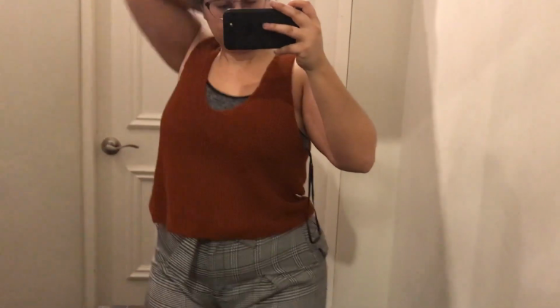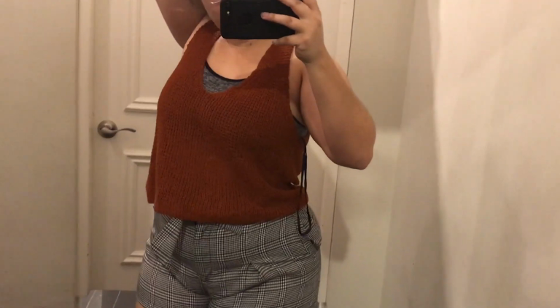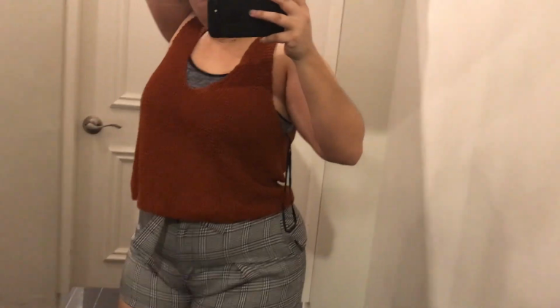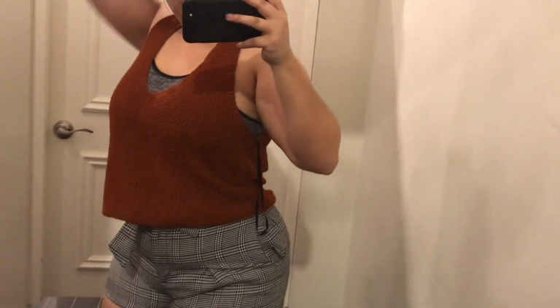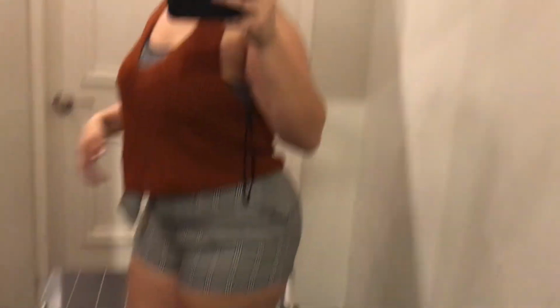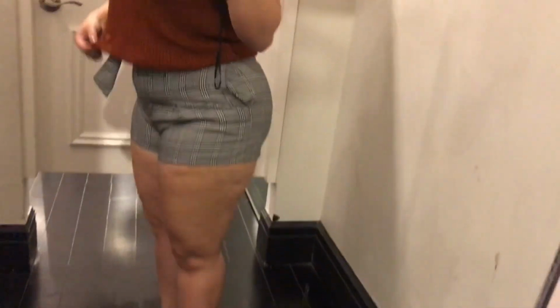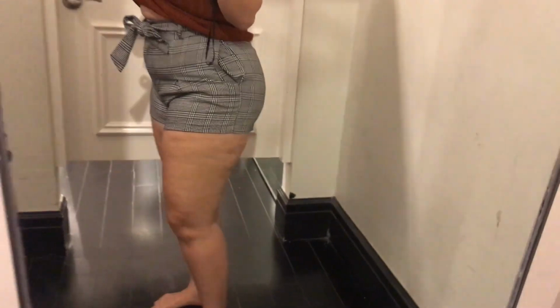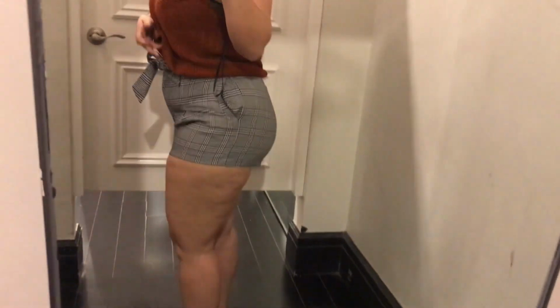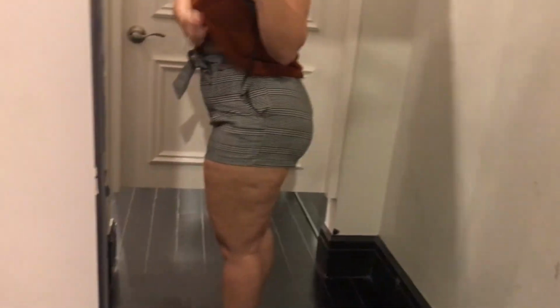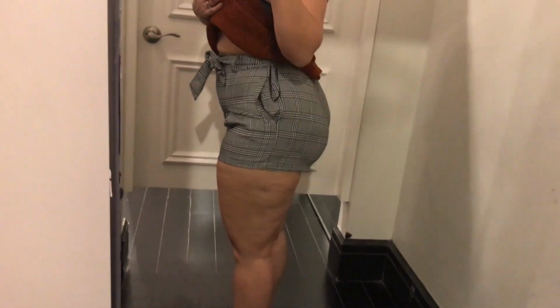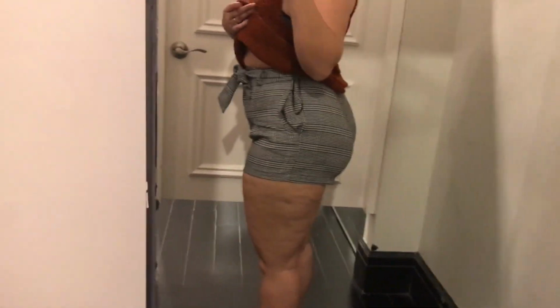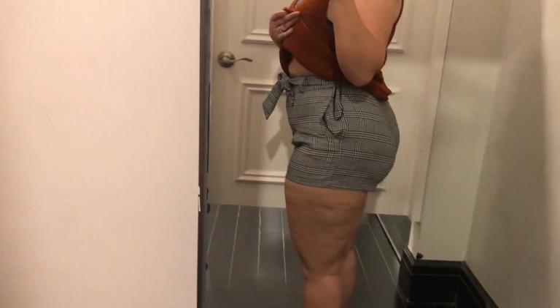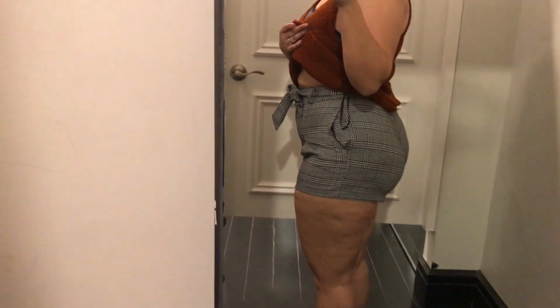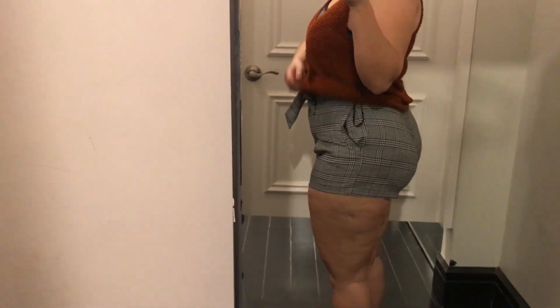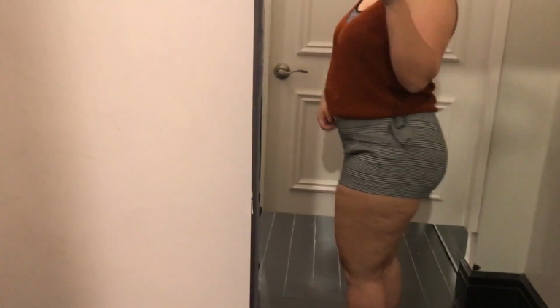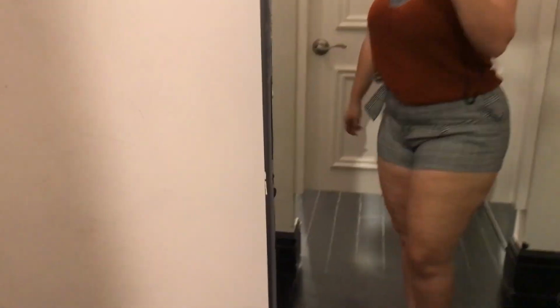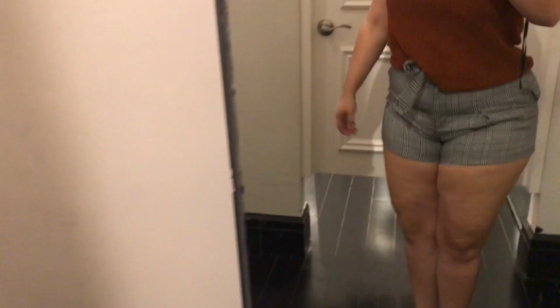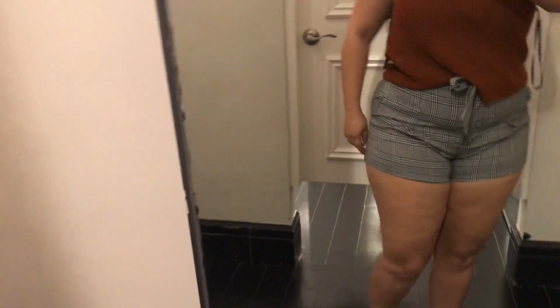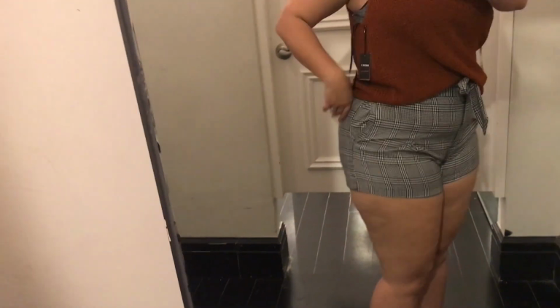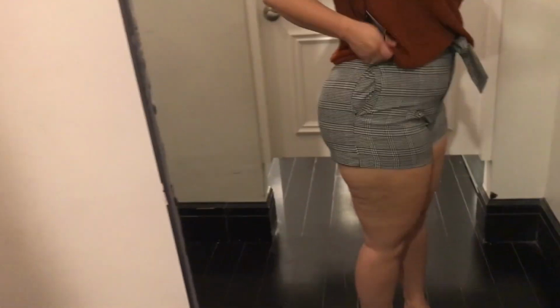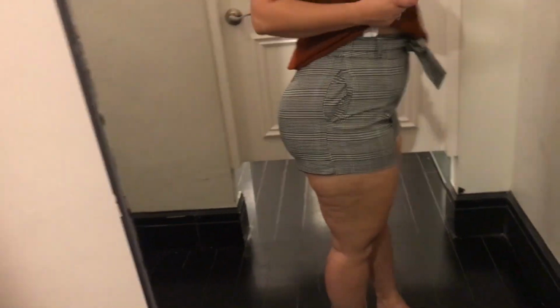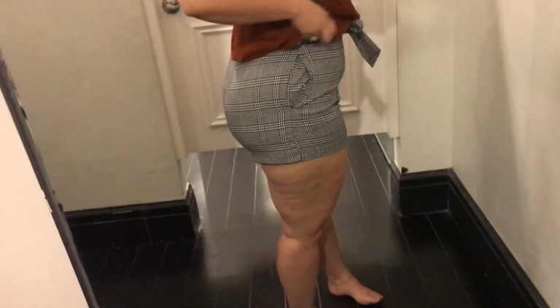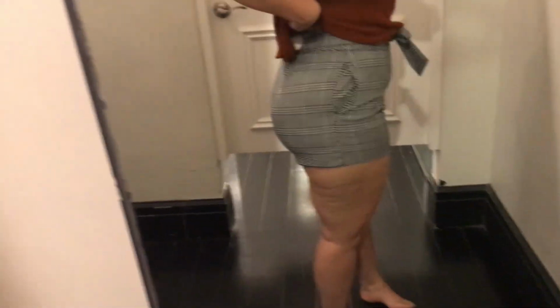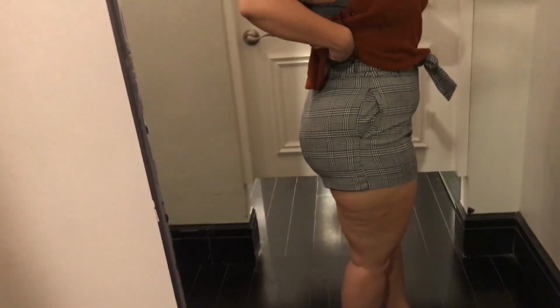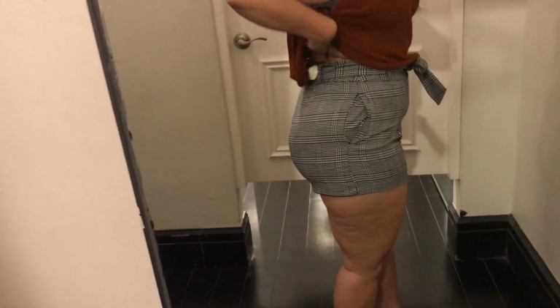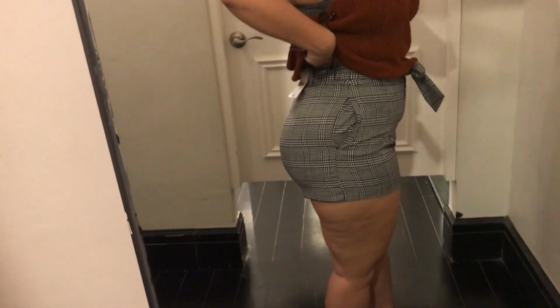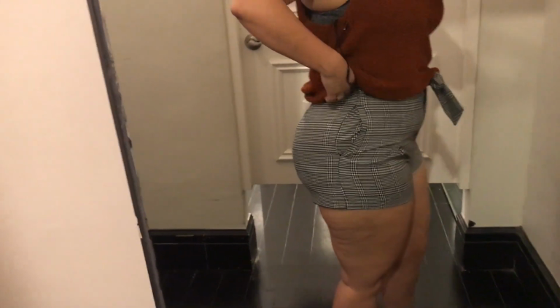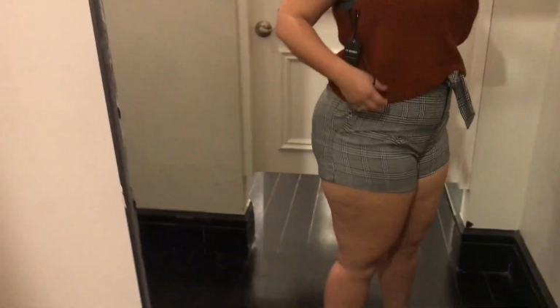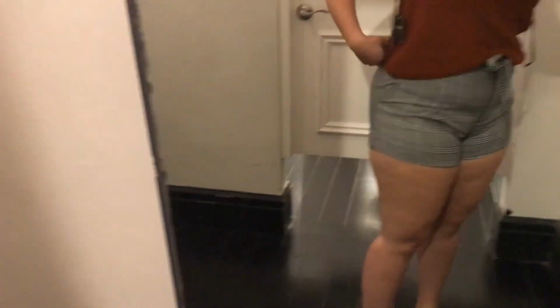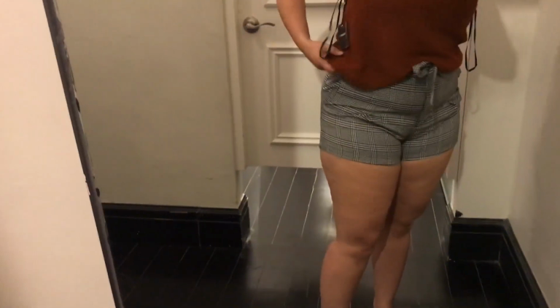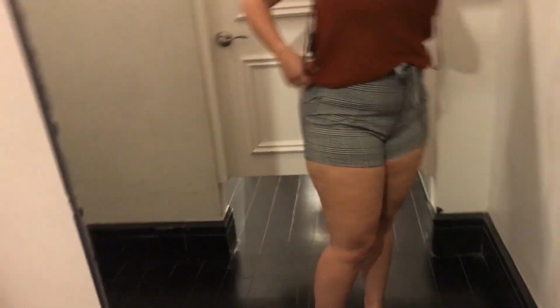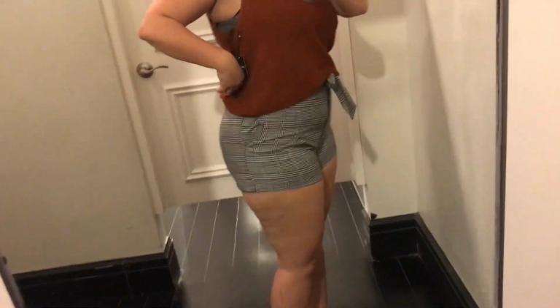These shorts I really liked — I almost bought them, but the problem is they're just a little bit too tight on my butt. And I have kind of a camel toe situation going on, so I didn't enjoy that. It's a size large.